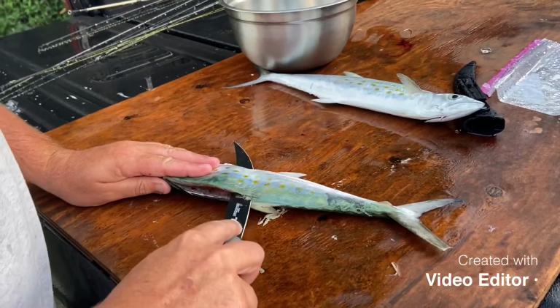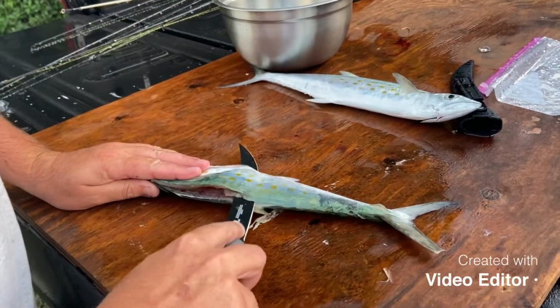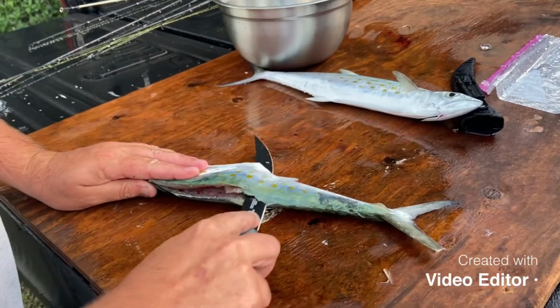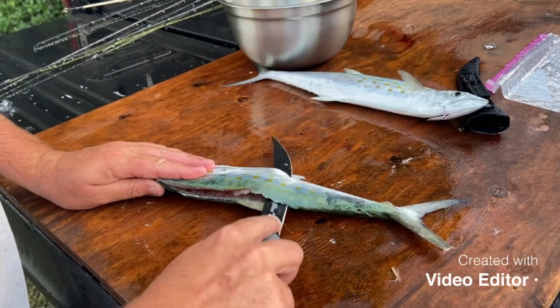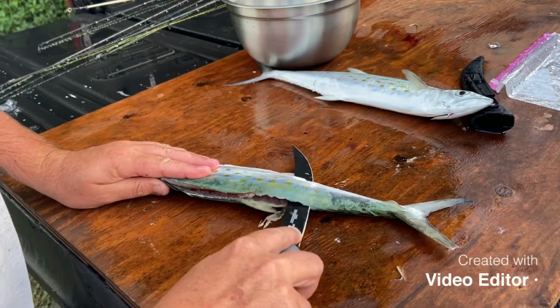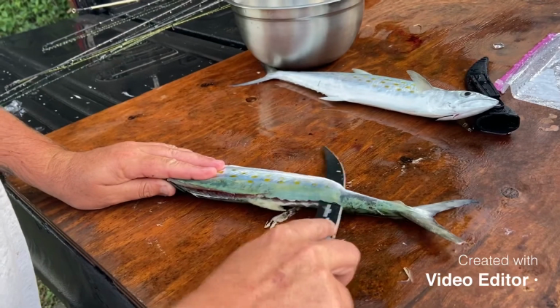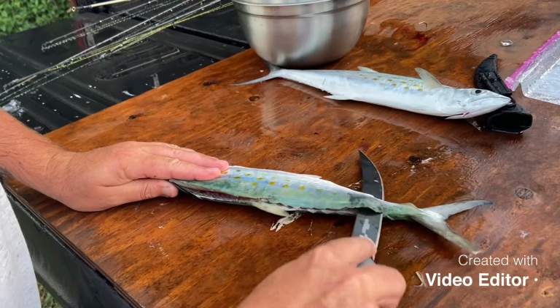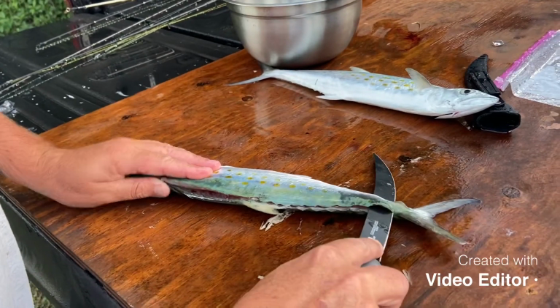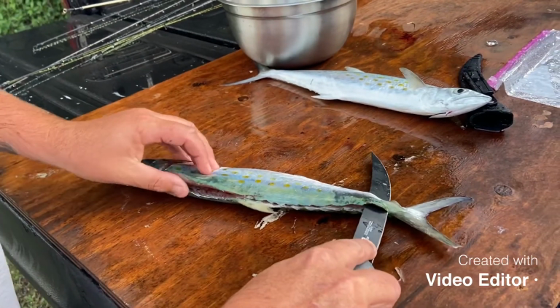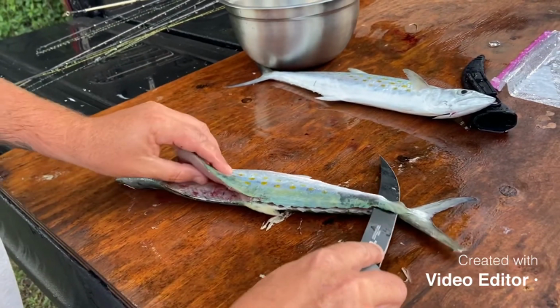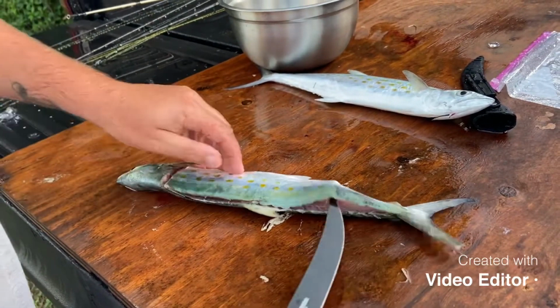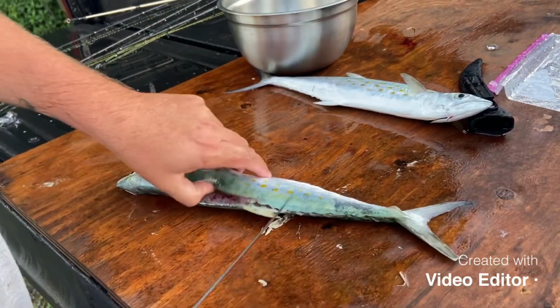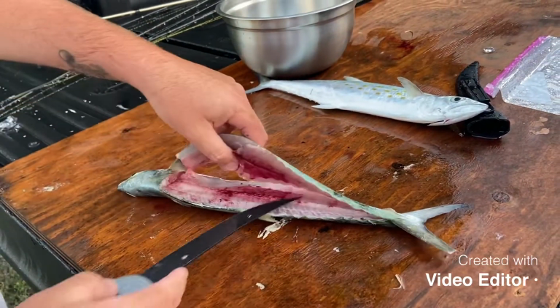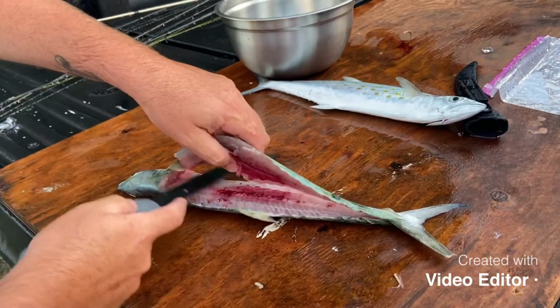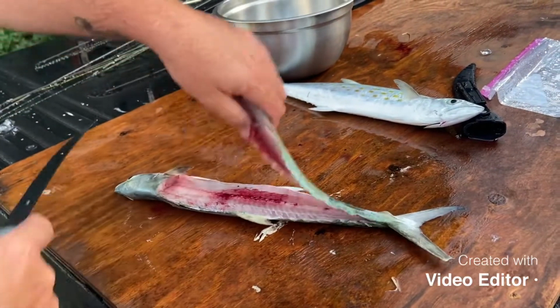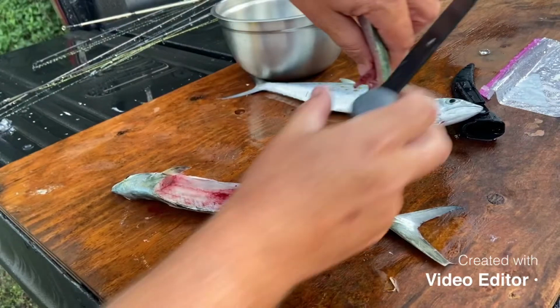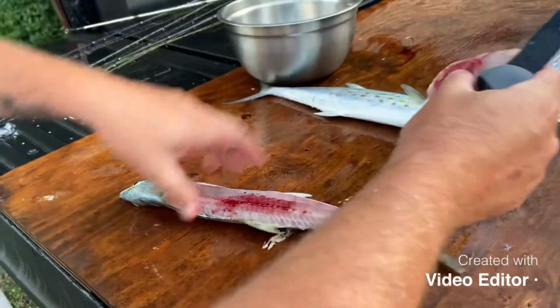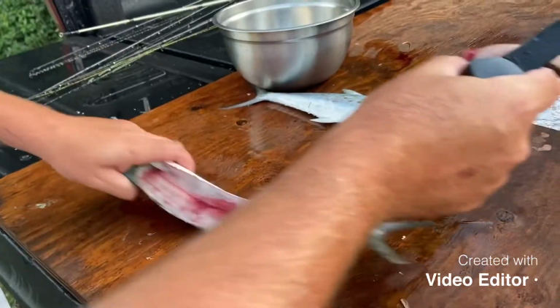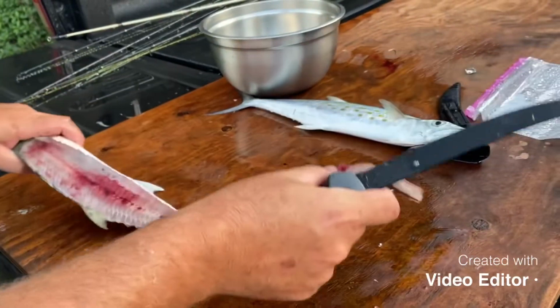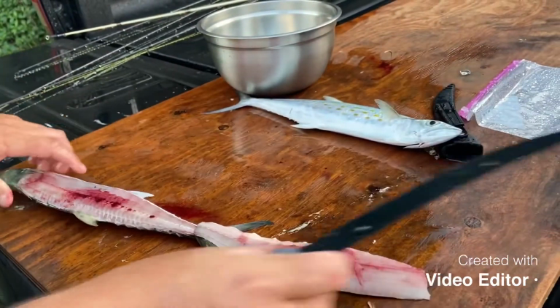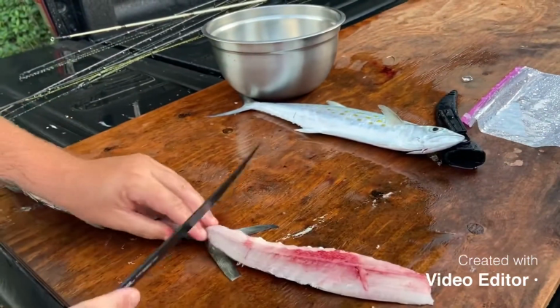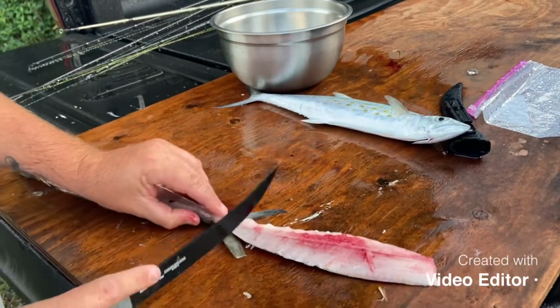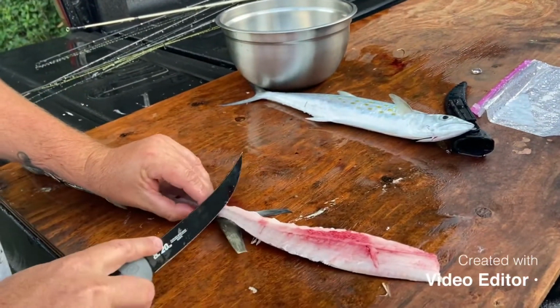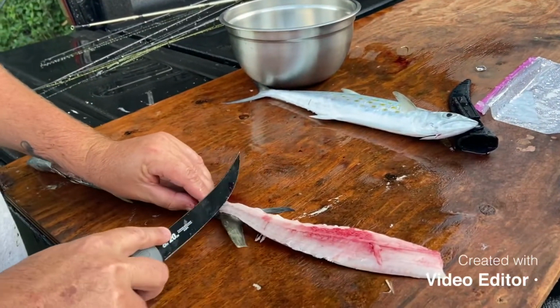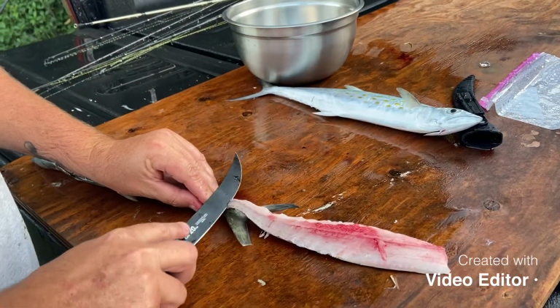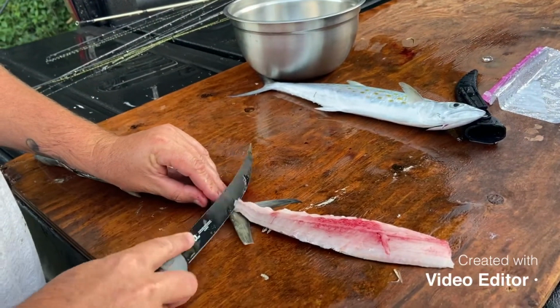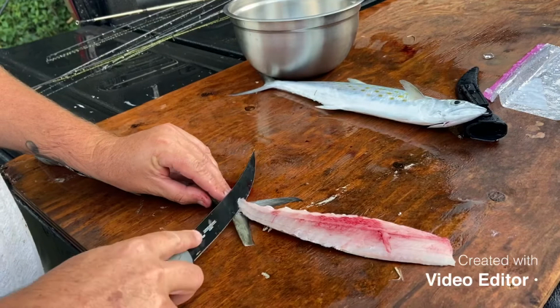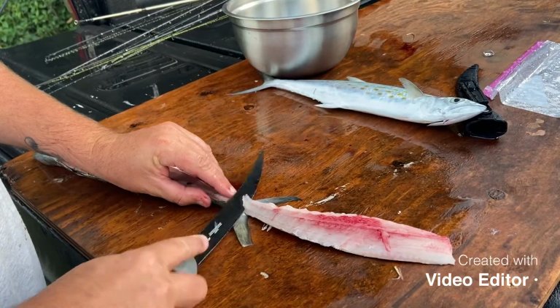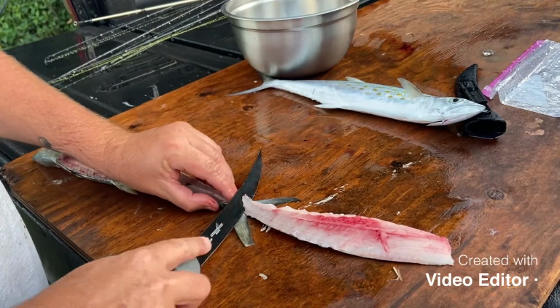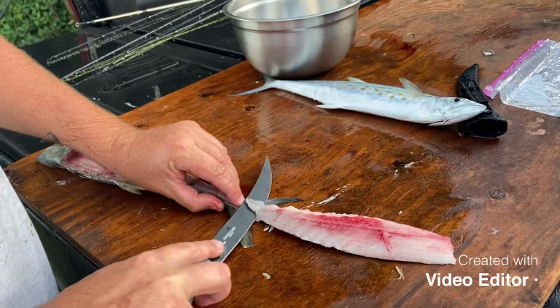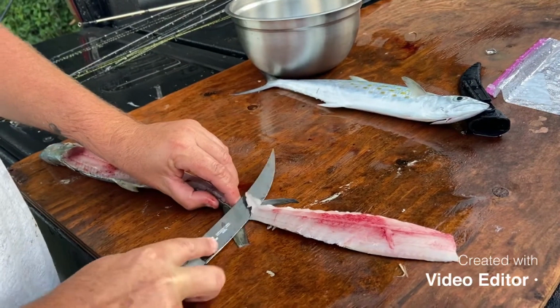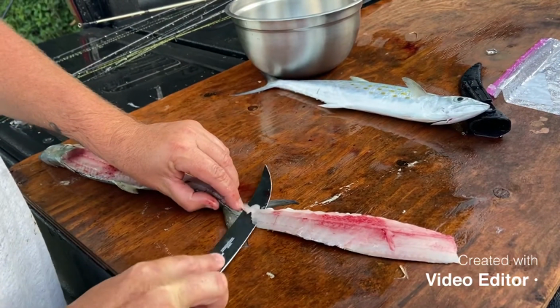There you go, slide it all the way back. Get it to about the tail — look at that, oh yeah. You're gonna take it like that, flap it over, come over here, then you're gonna skin it.